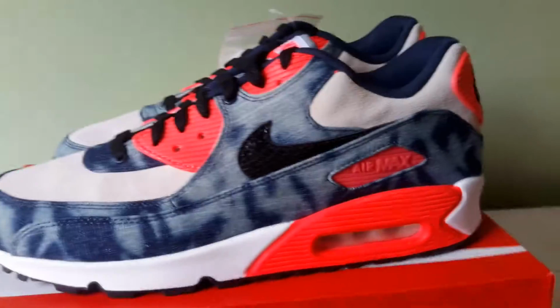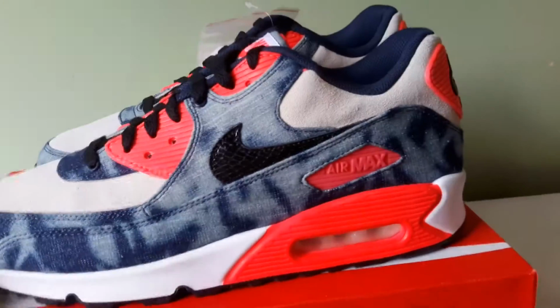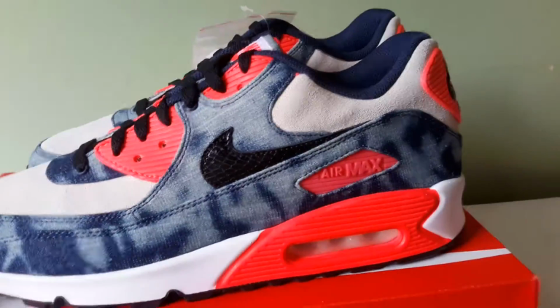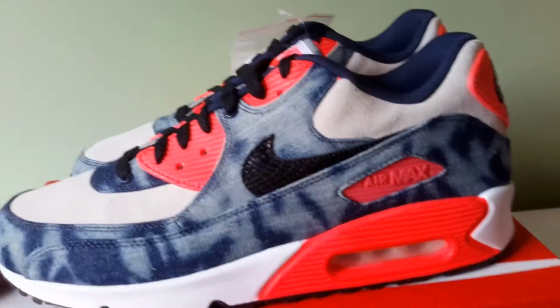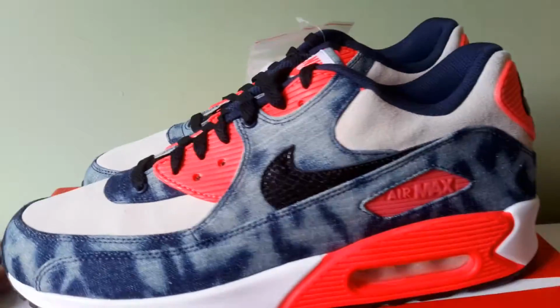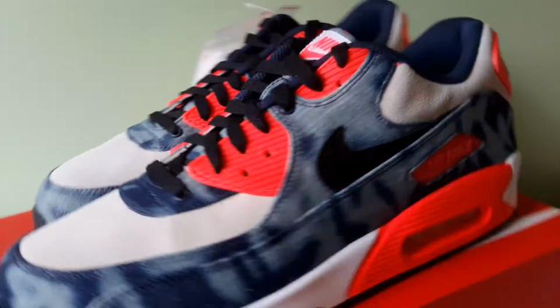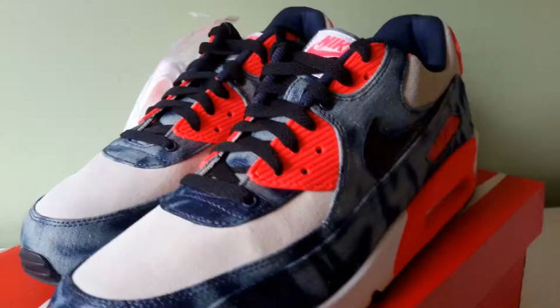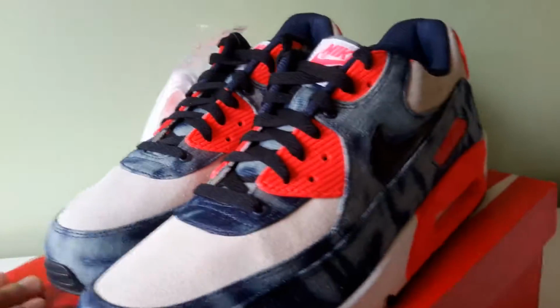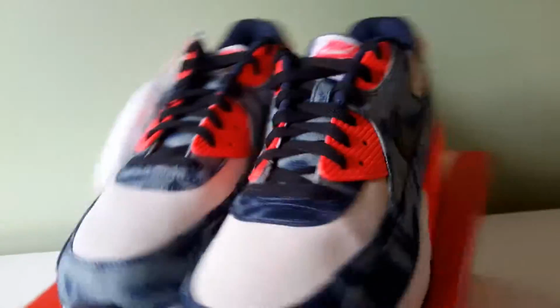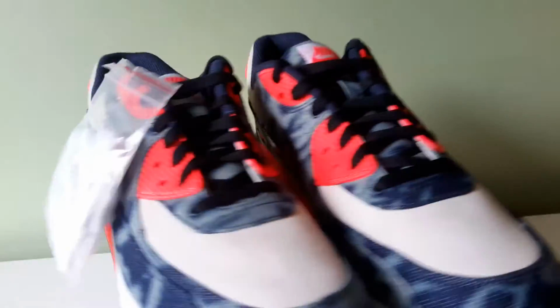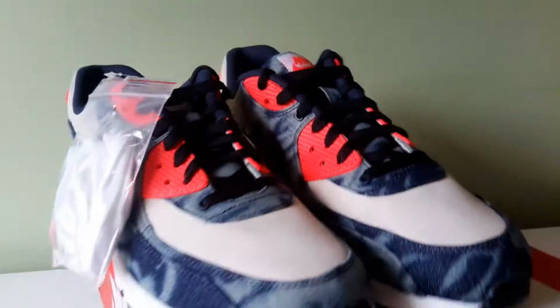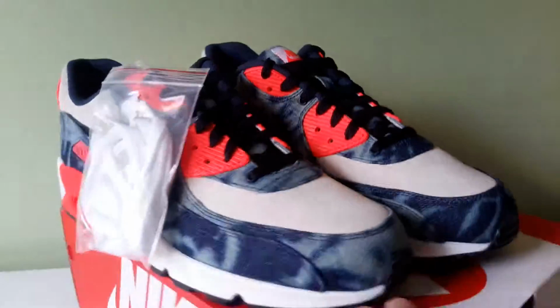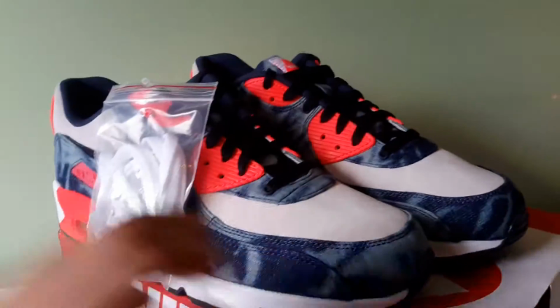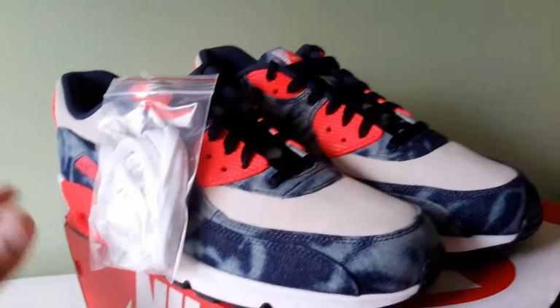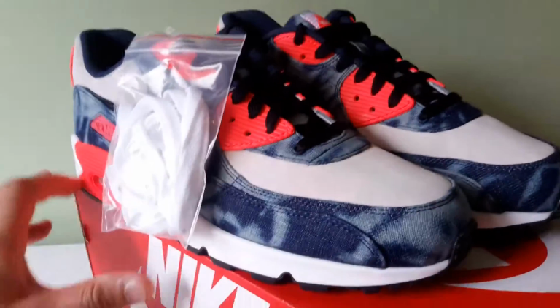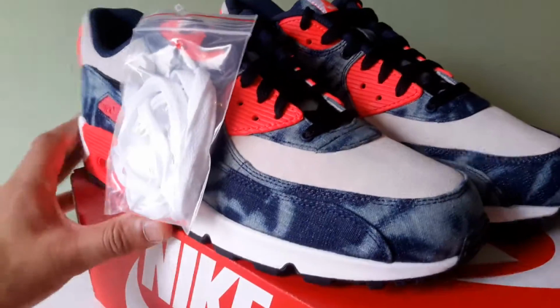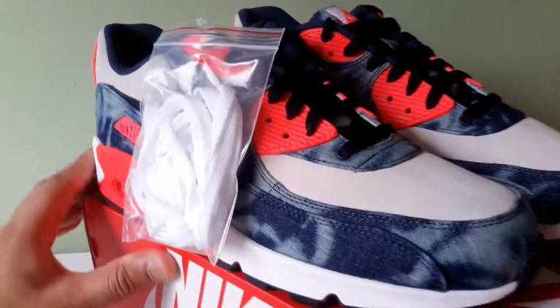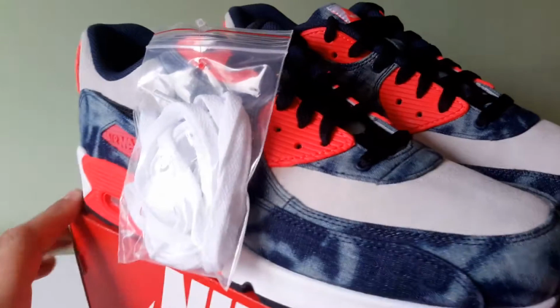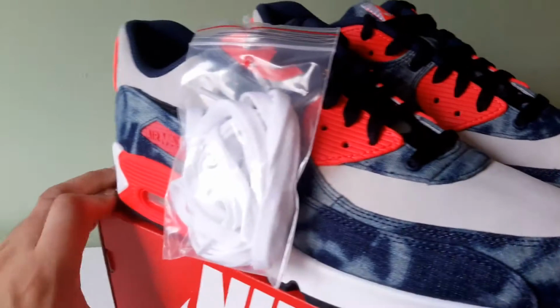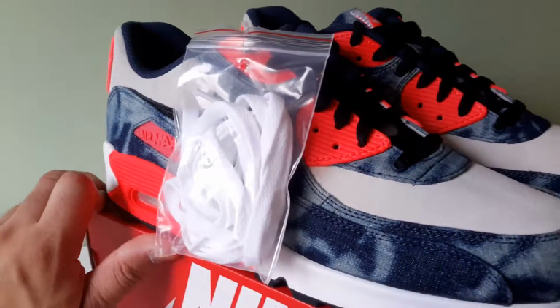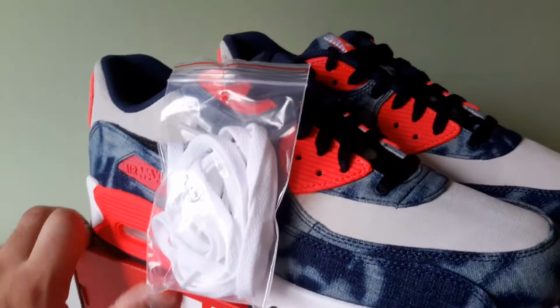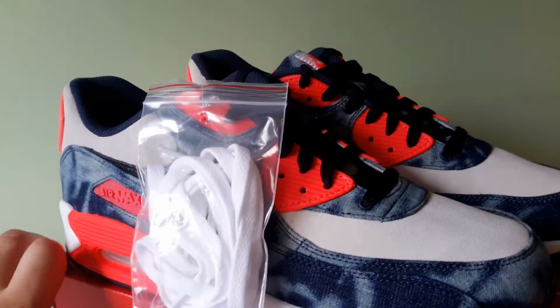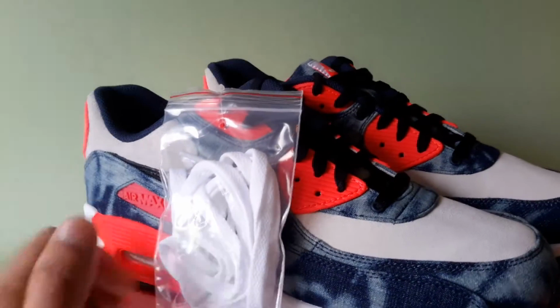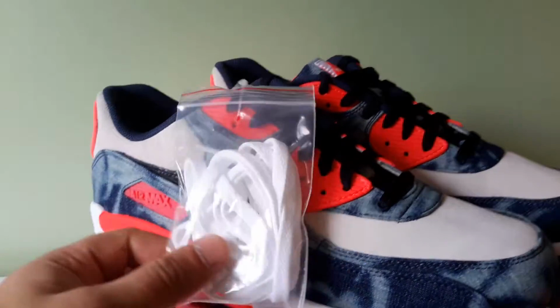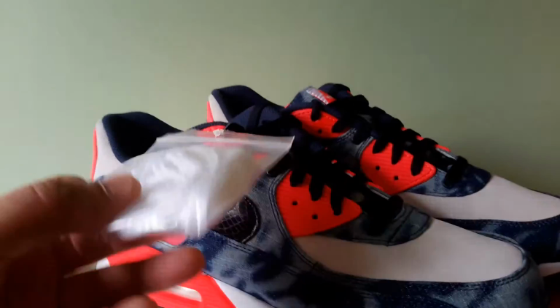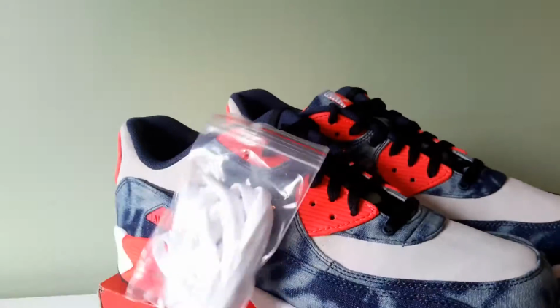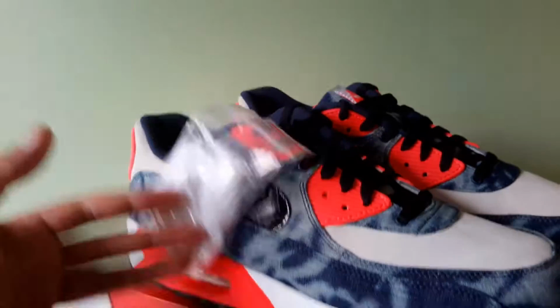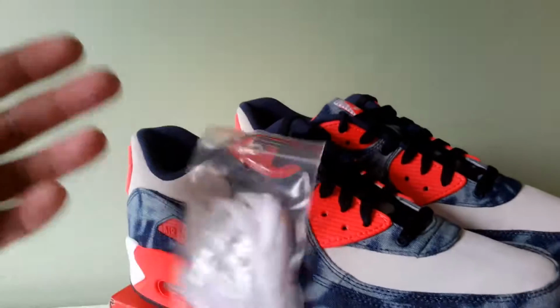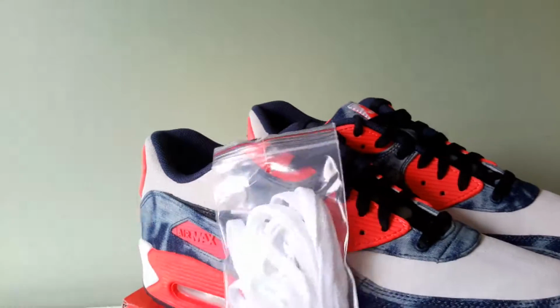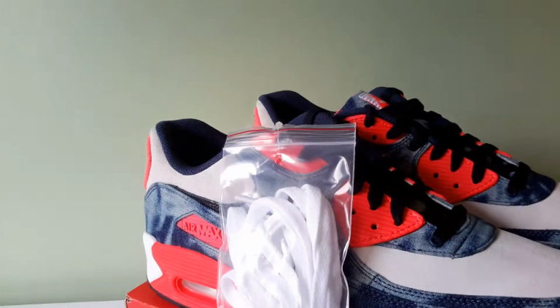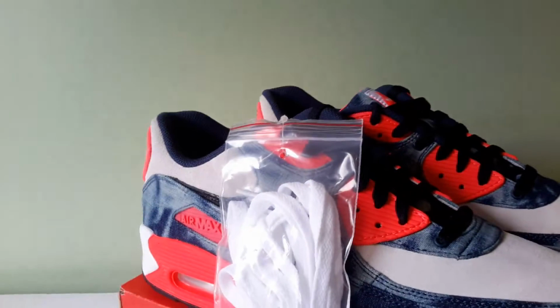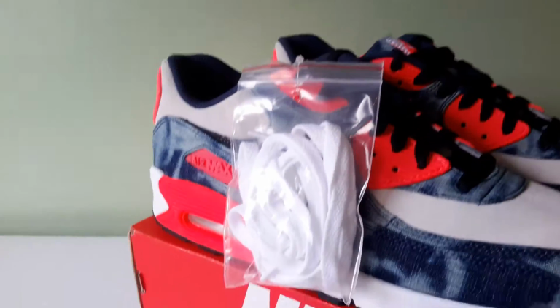Yeah, the laces are black like I said, and they give you a spare set of white as well. So if the mood strikes you, just throw in the white. It's all good.